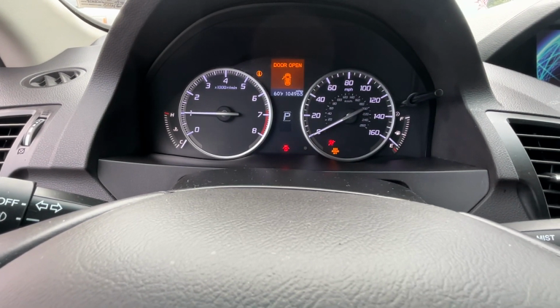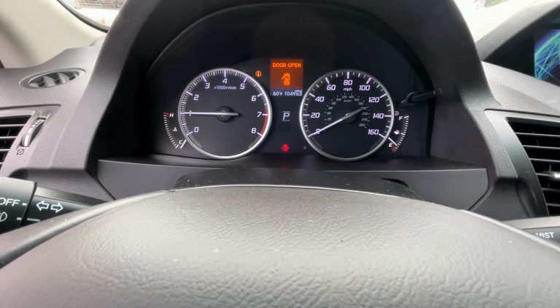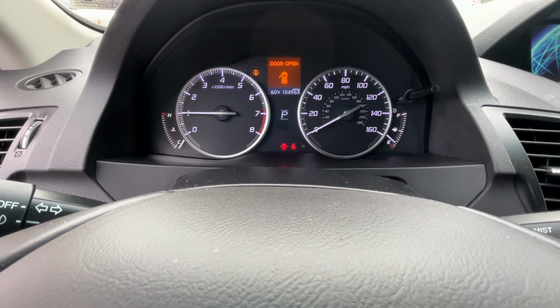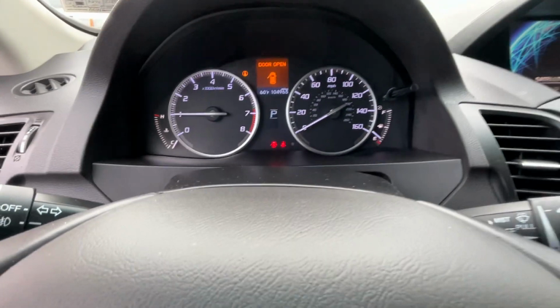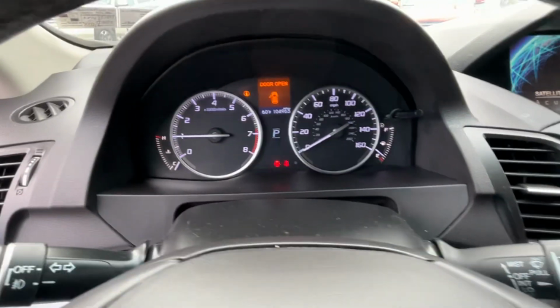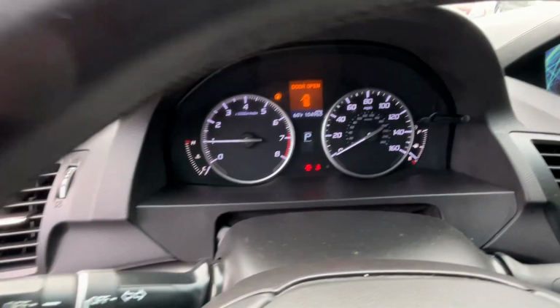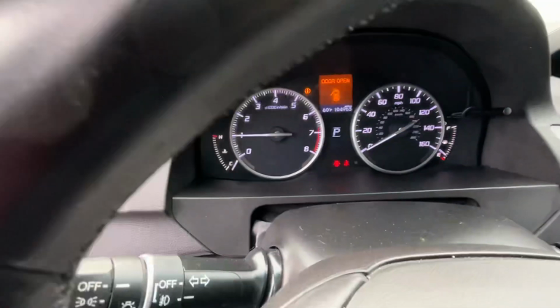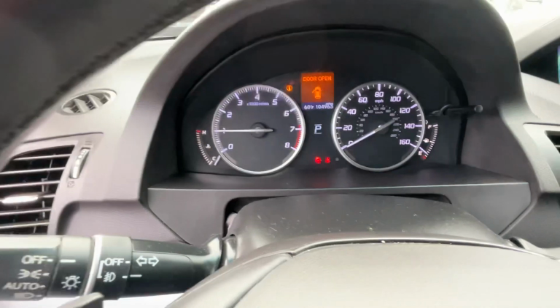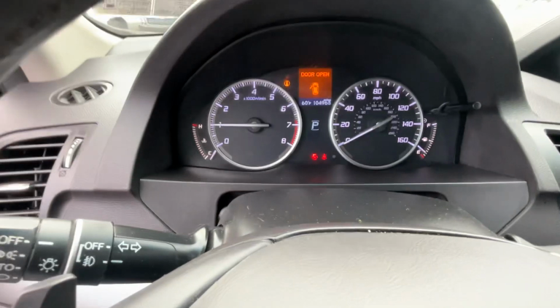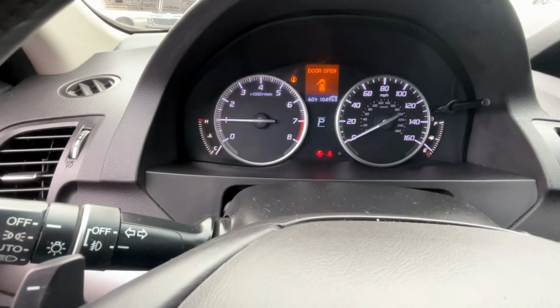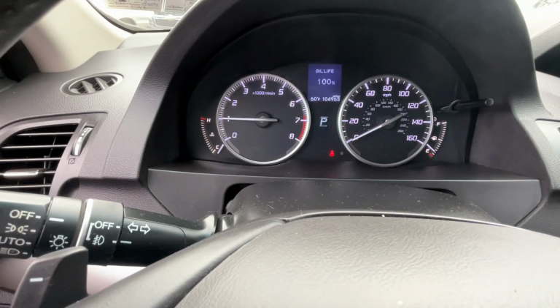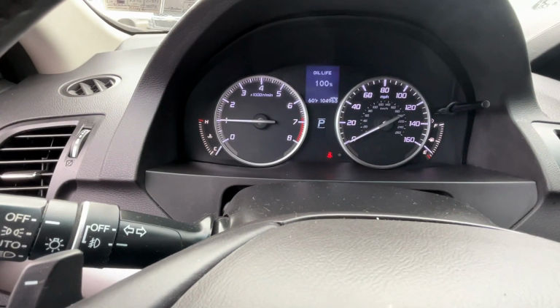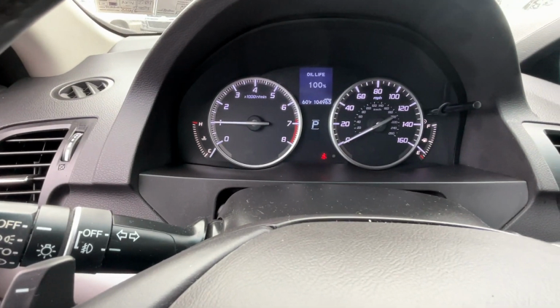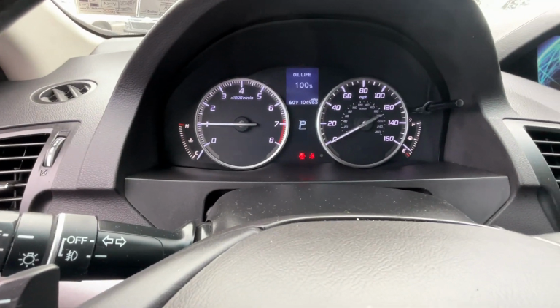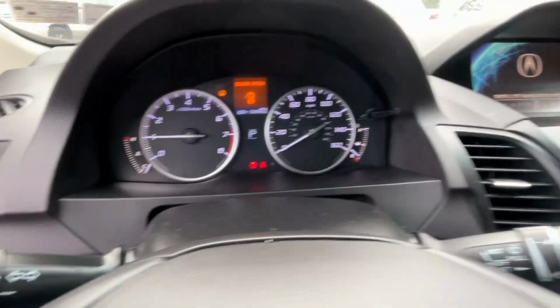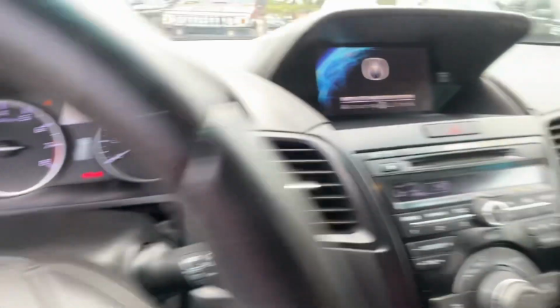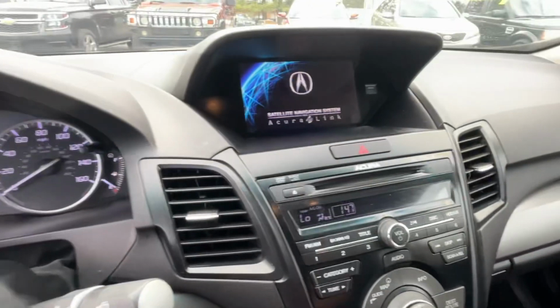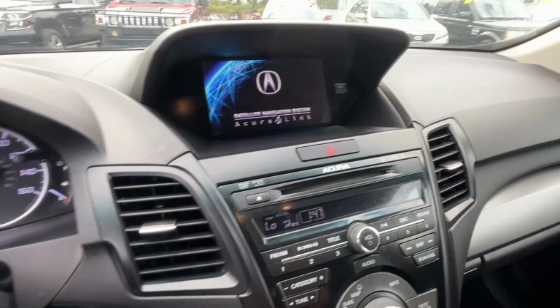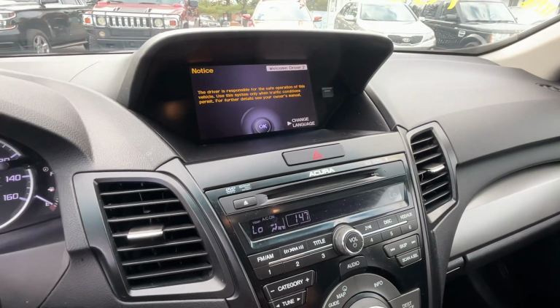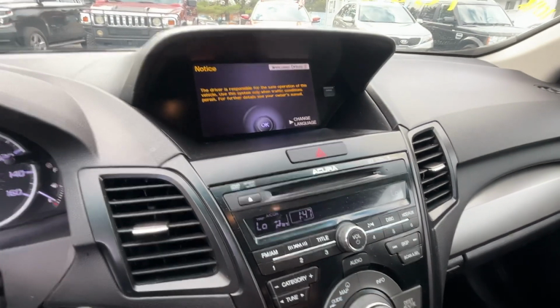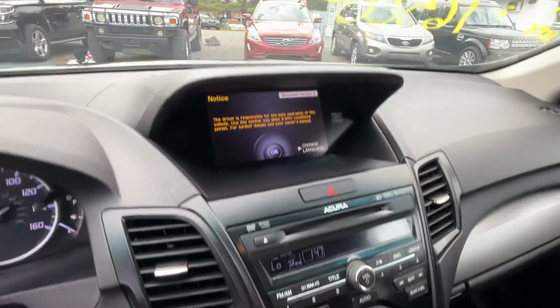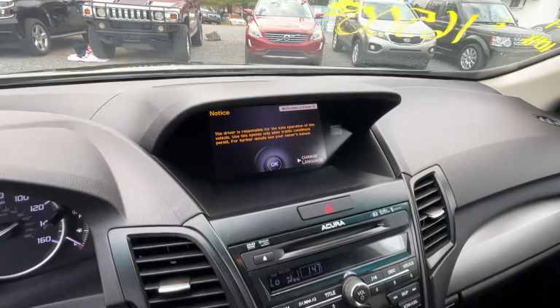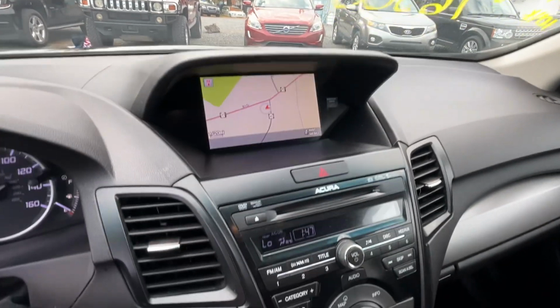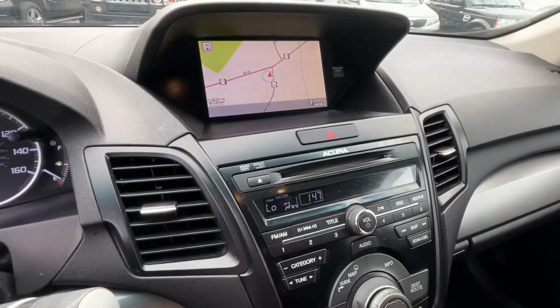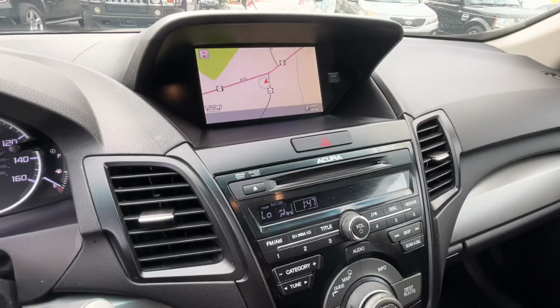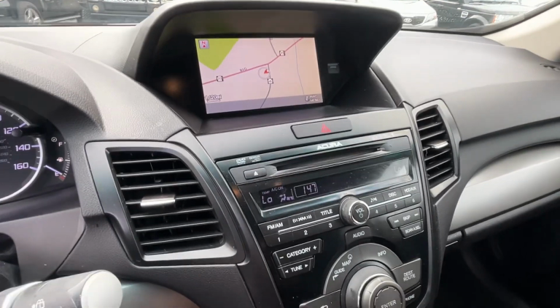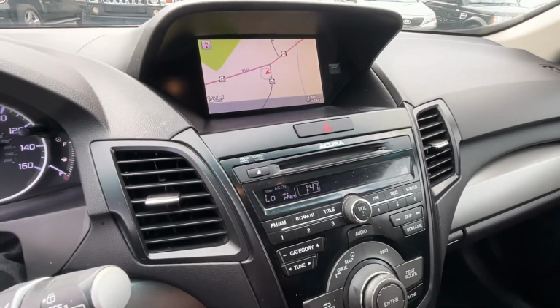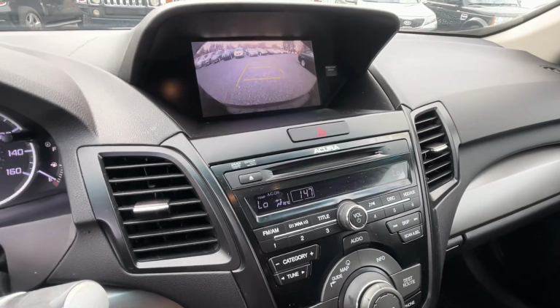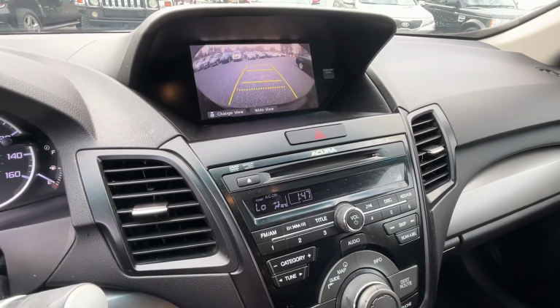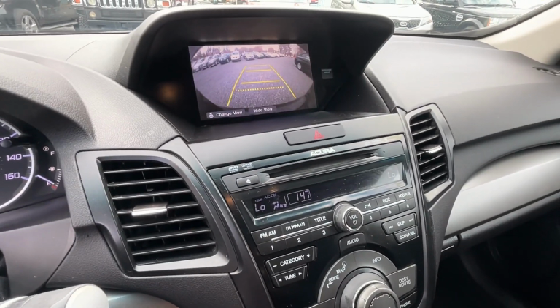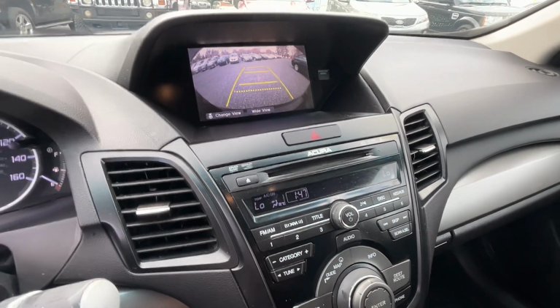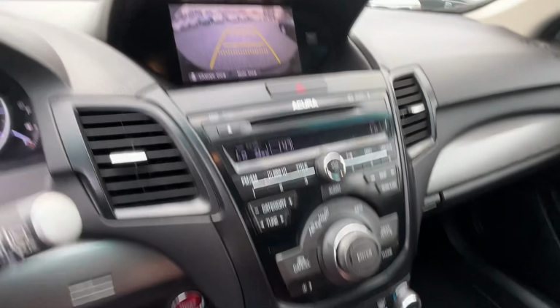Except obviously the door open — let me close it so you can see. Only thing is the seatbelt light. We got the navigation system there, and it should have a backup camera. Yep, there you go. All your controls.